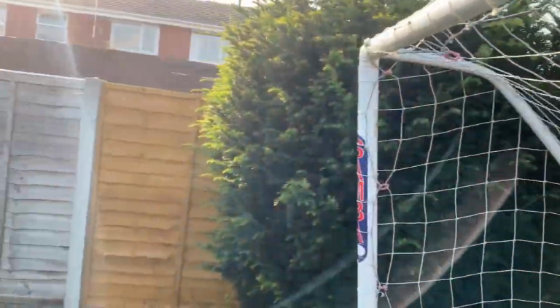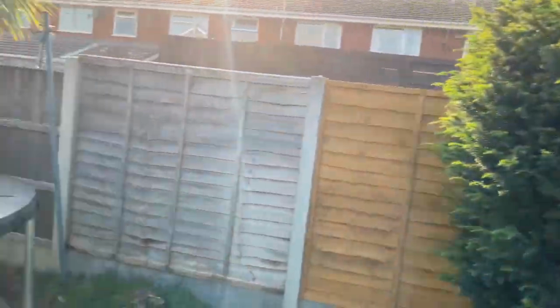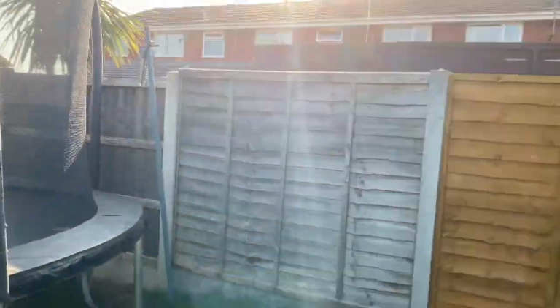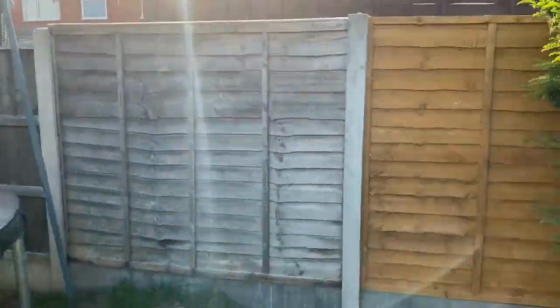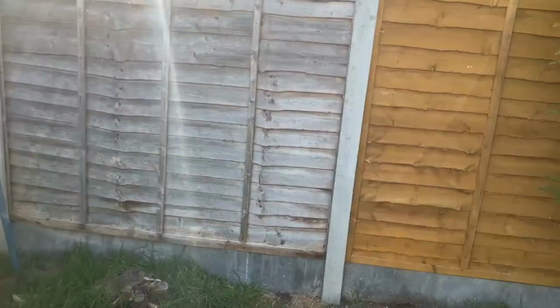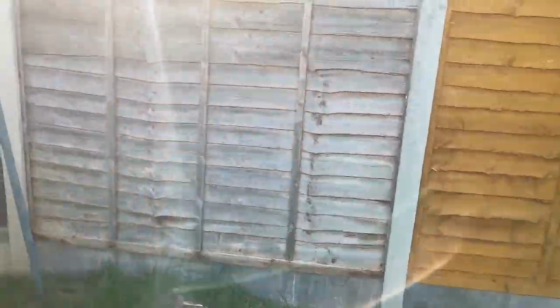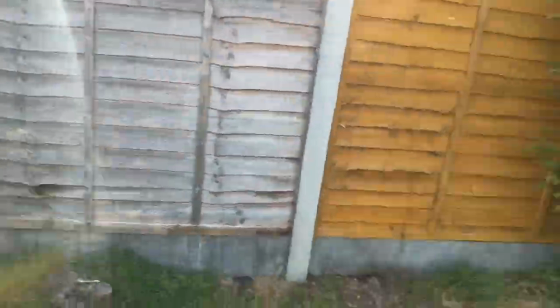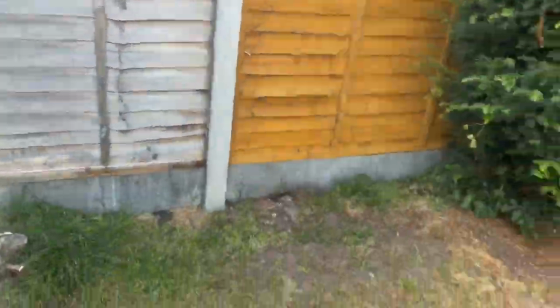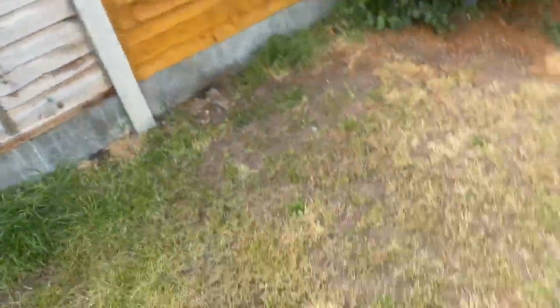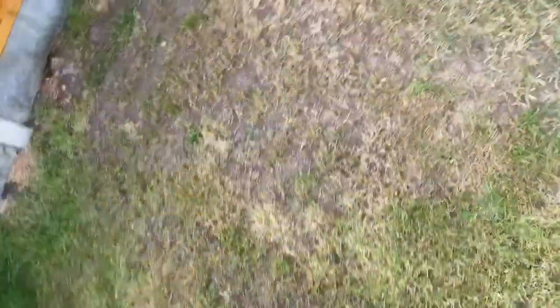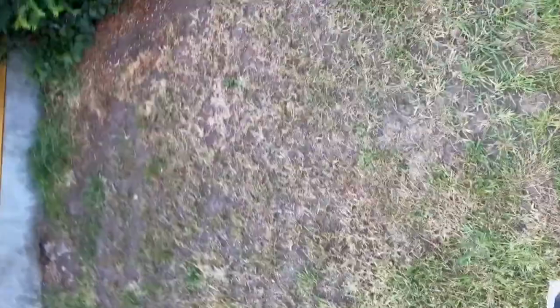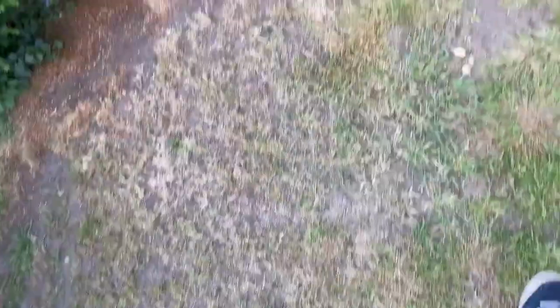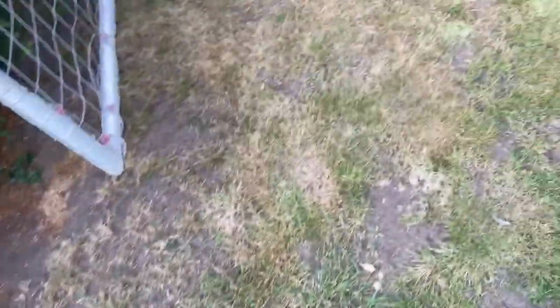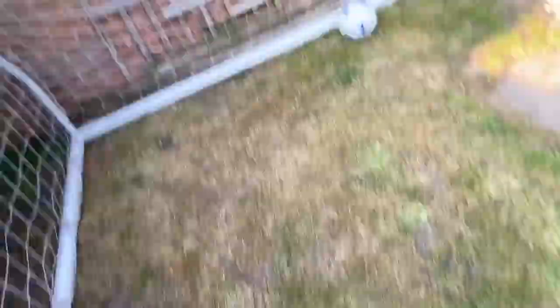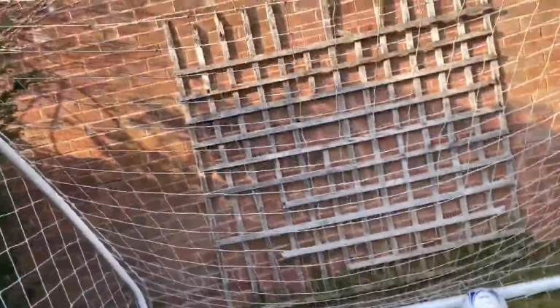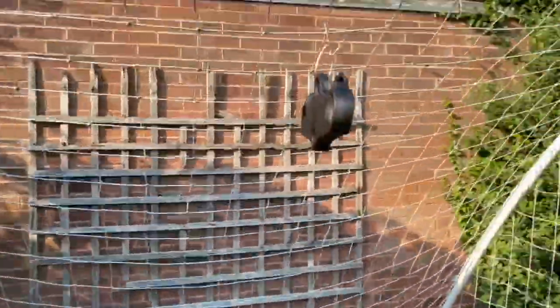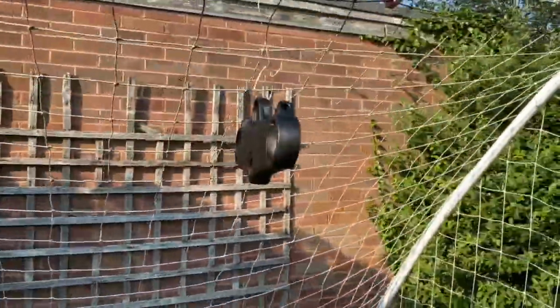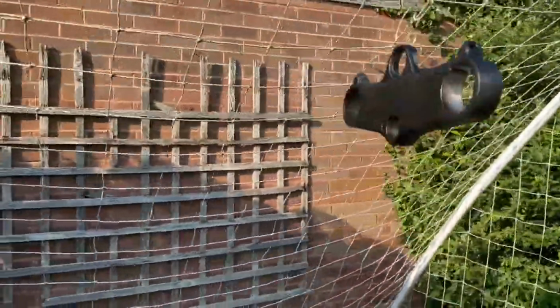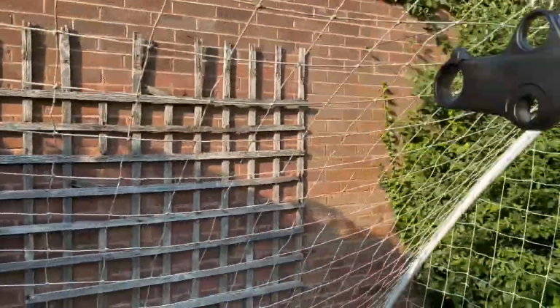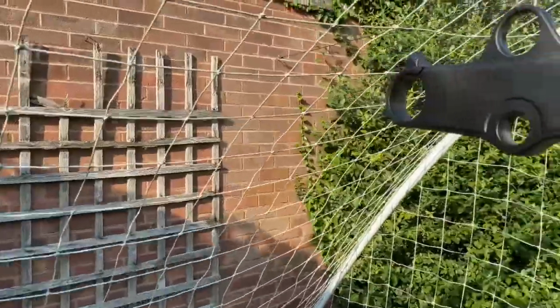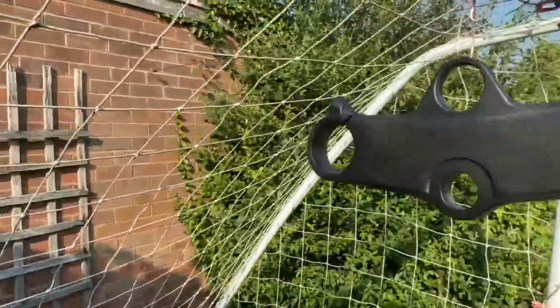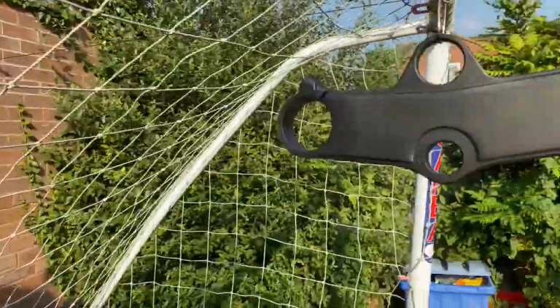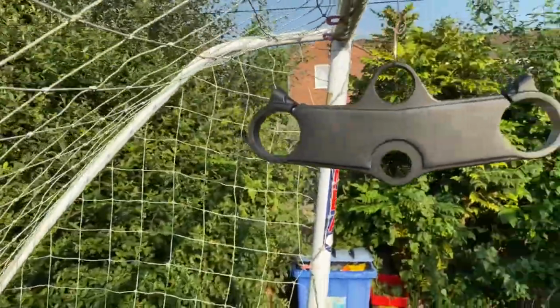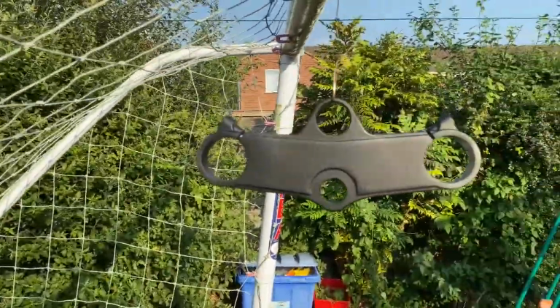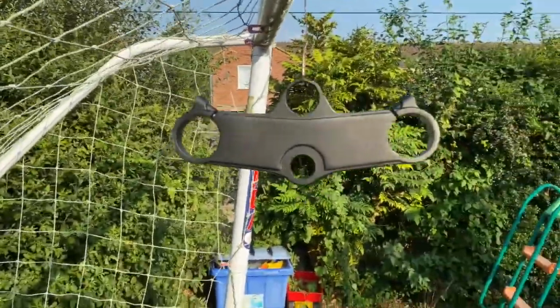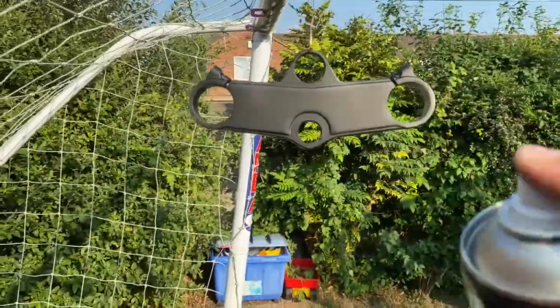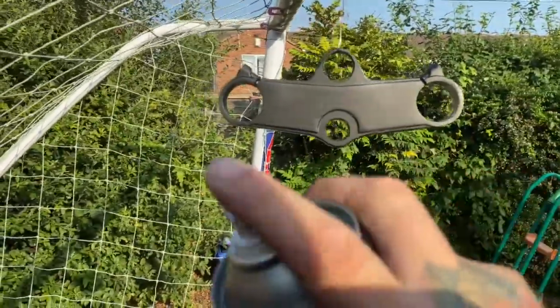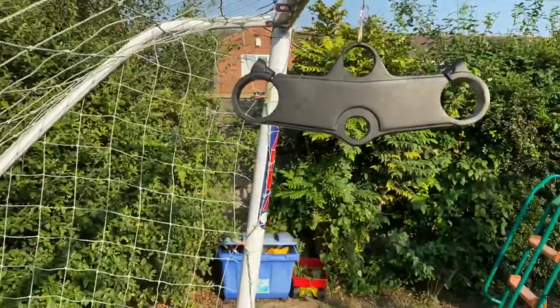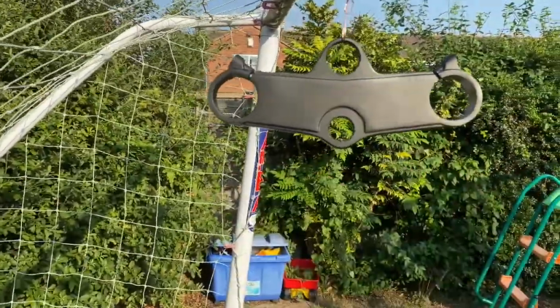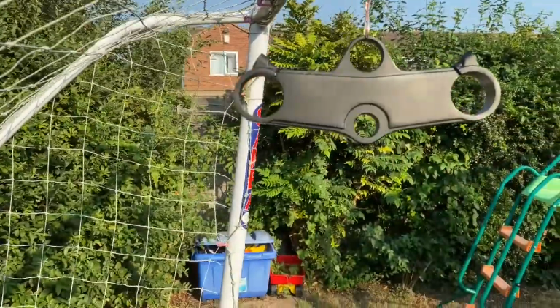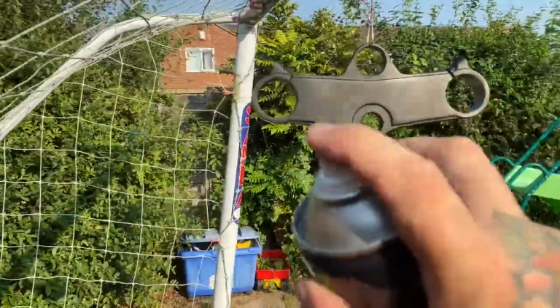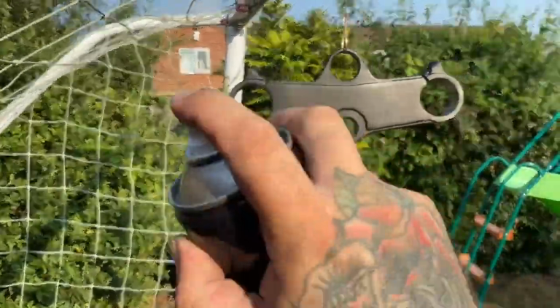The first coats are dried. I'll just leave it about 10 minutes between each coat, and when I put the coats on I put on very very light coats.